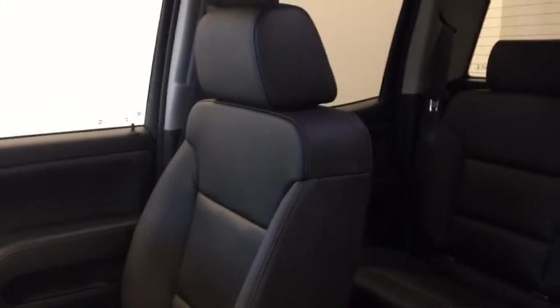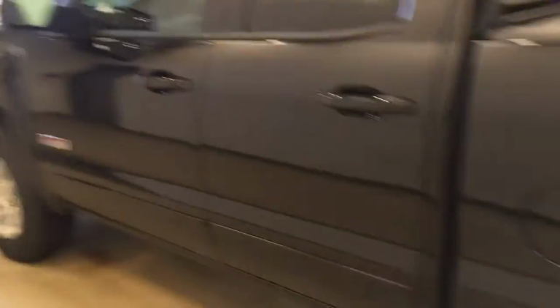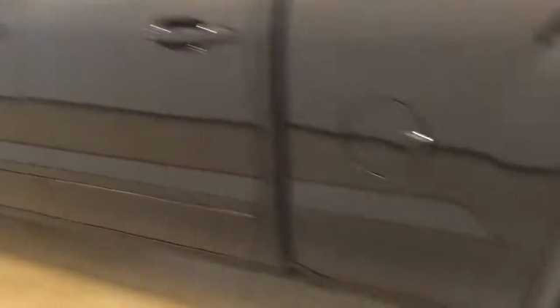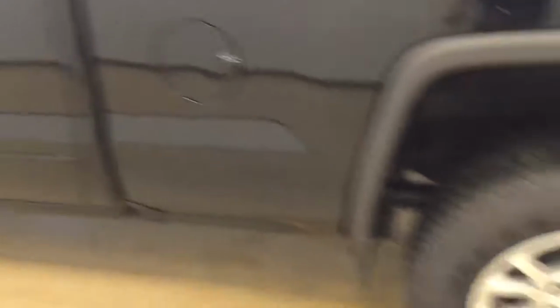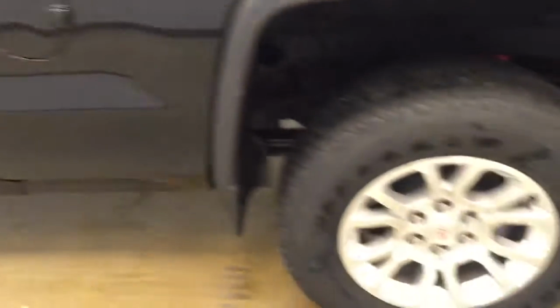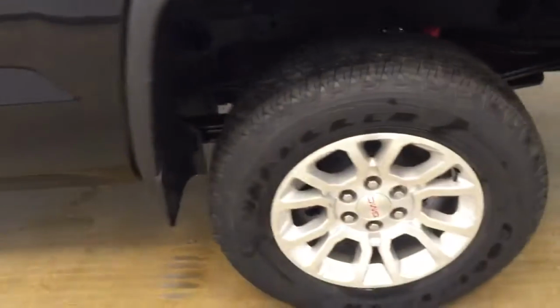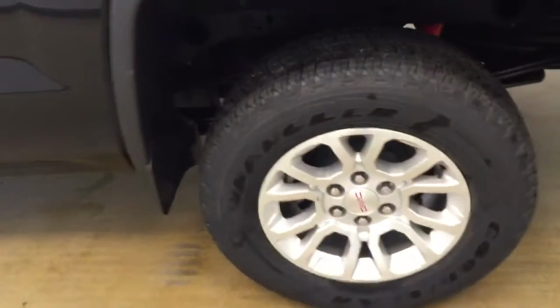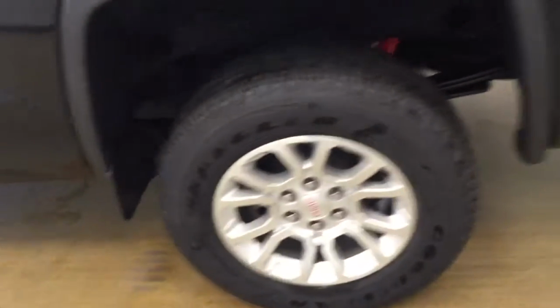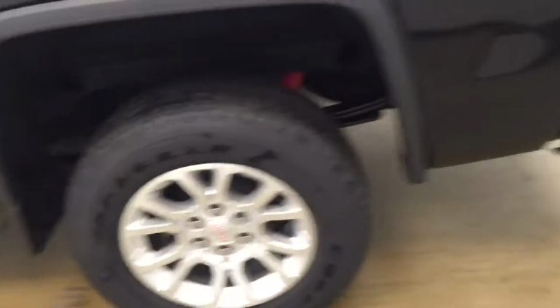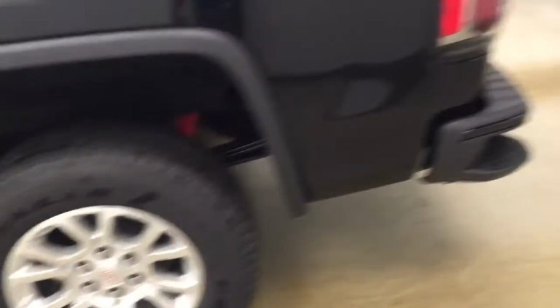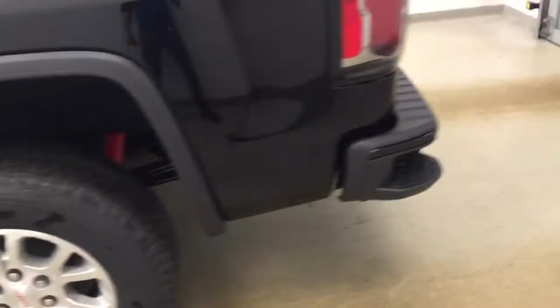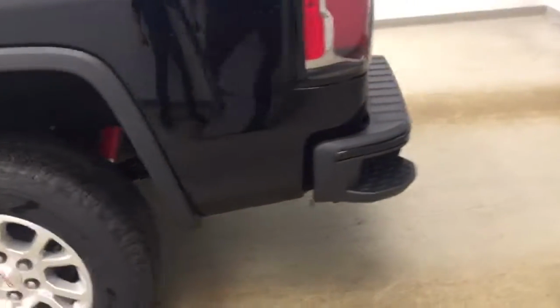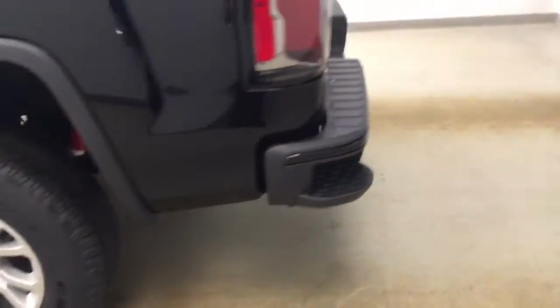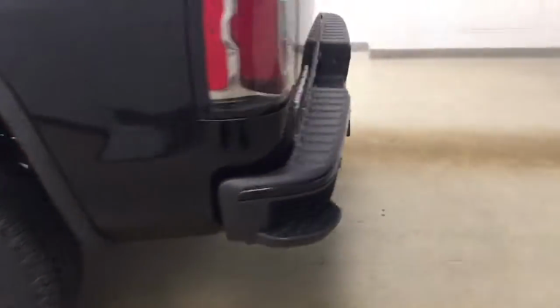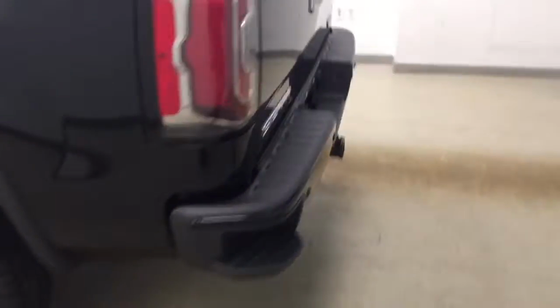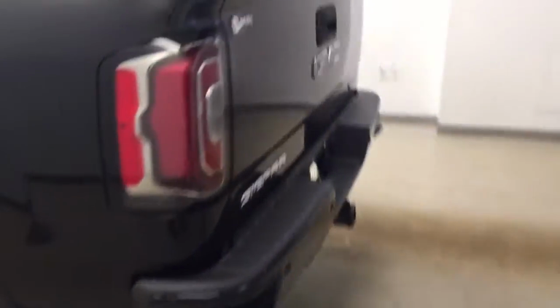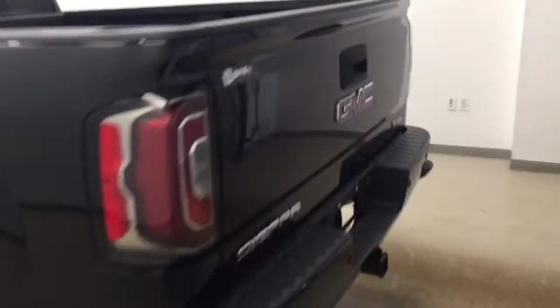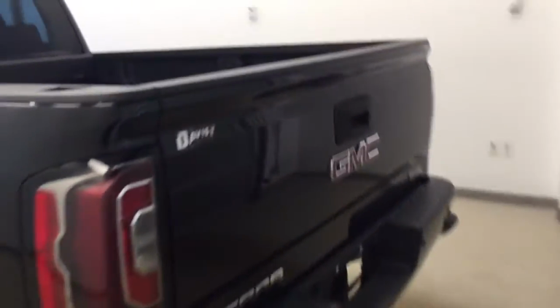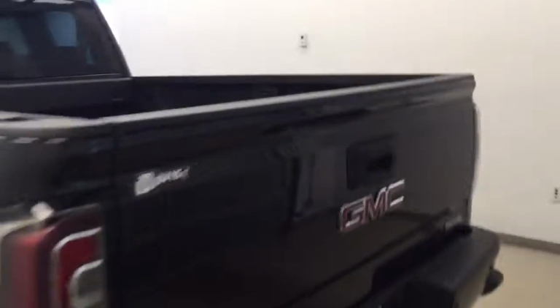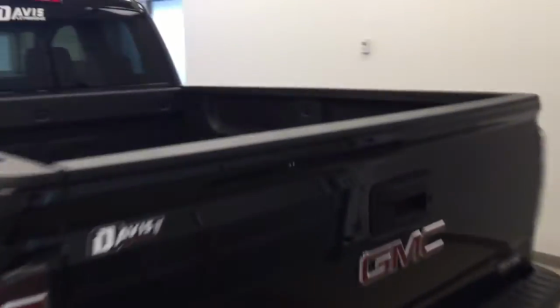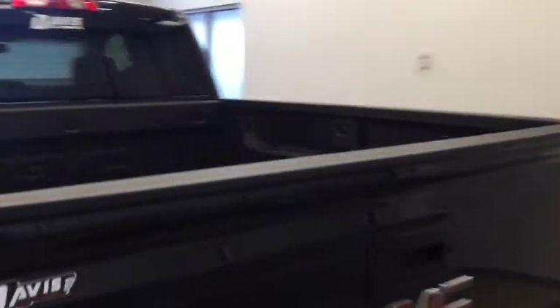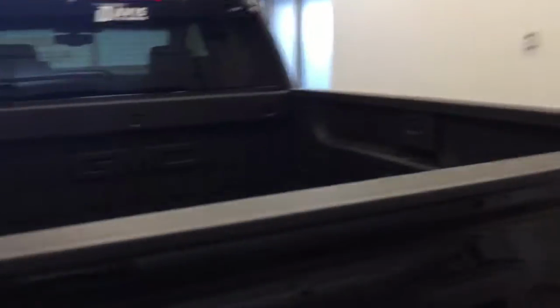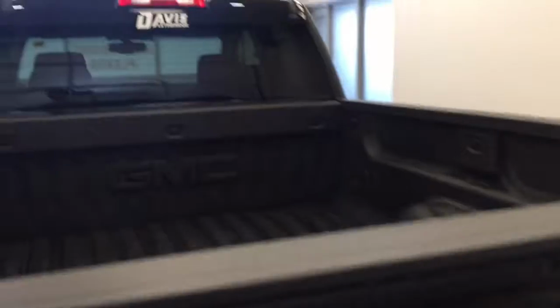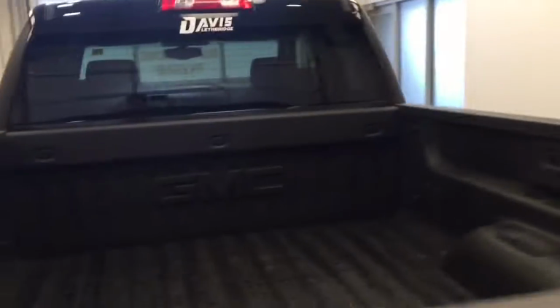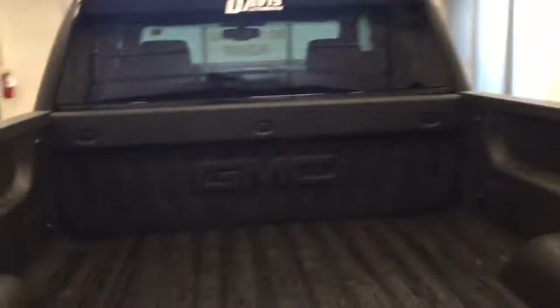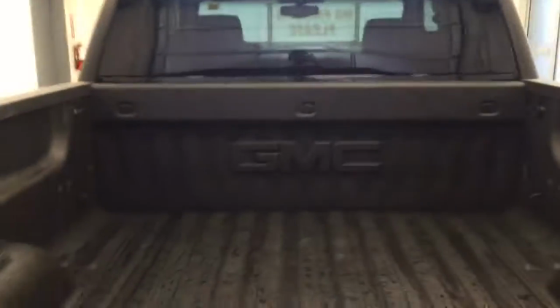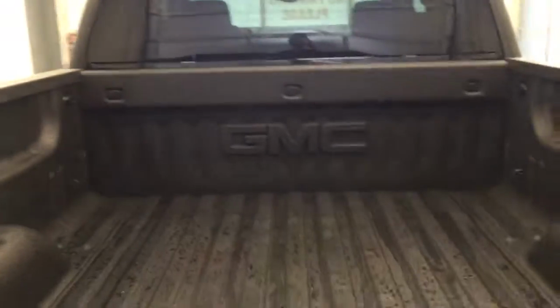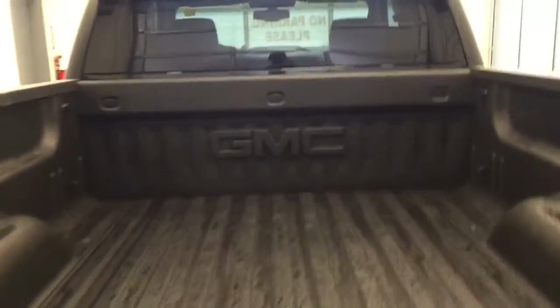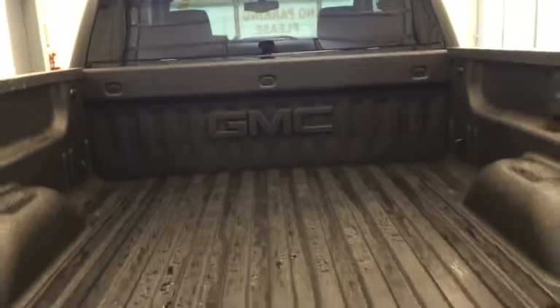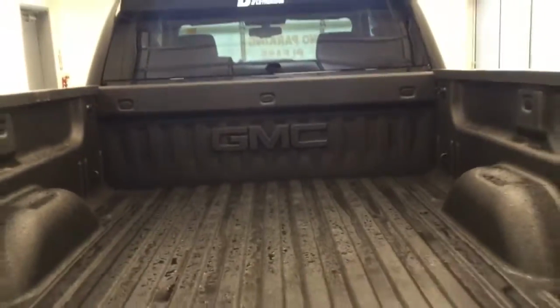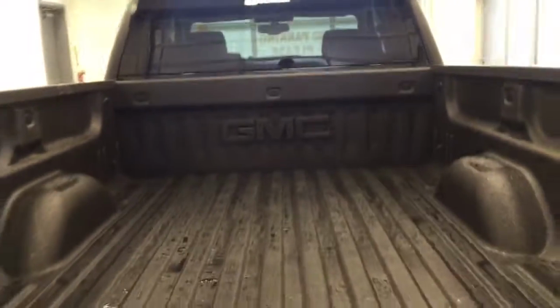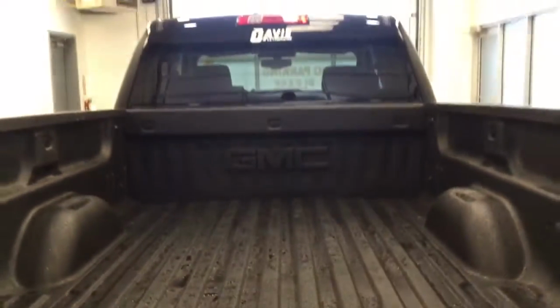This vehicle comes equipped with 18-inch alloy rims, a tailgate step, rear parking assist, backup camera, spray-on box liner, and a lot more cargo space.